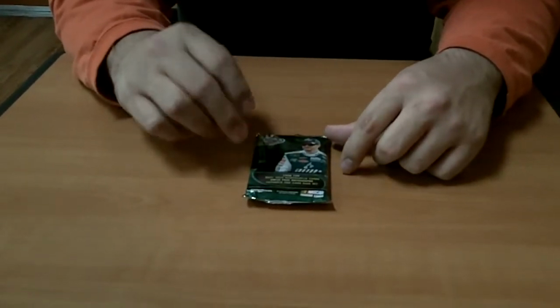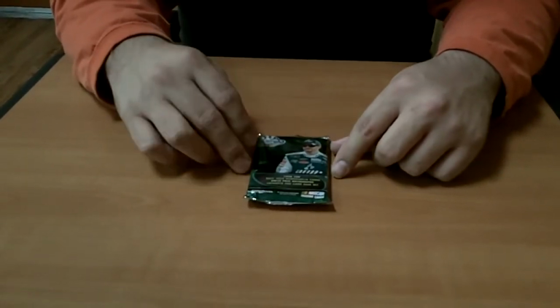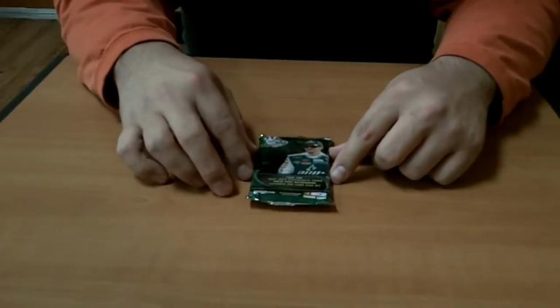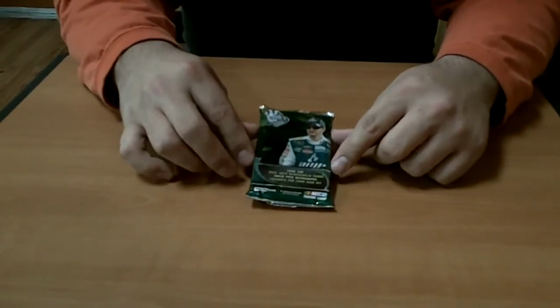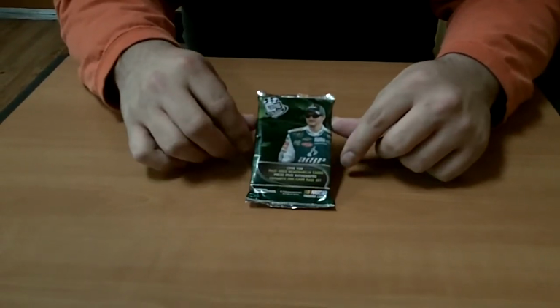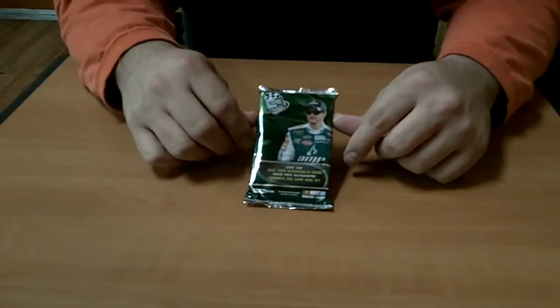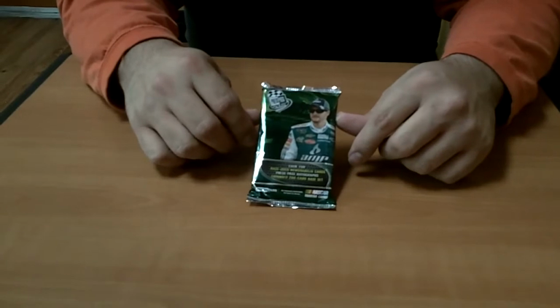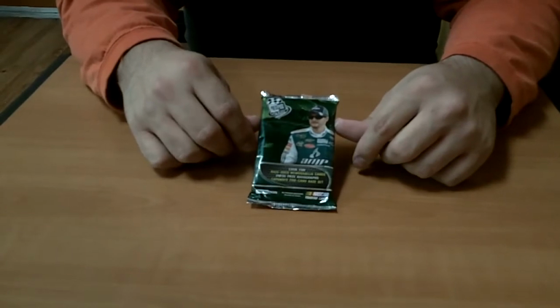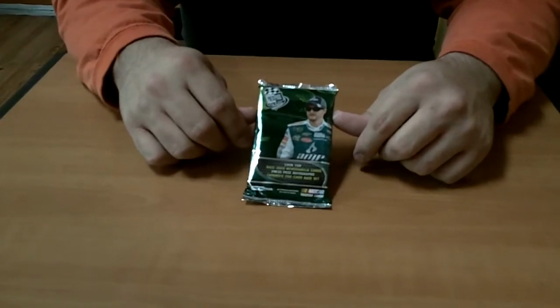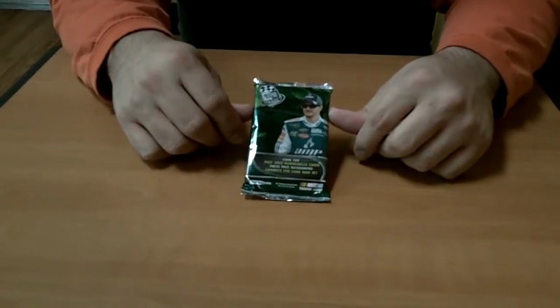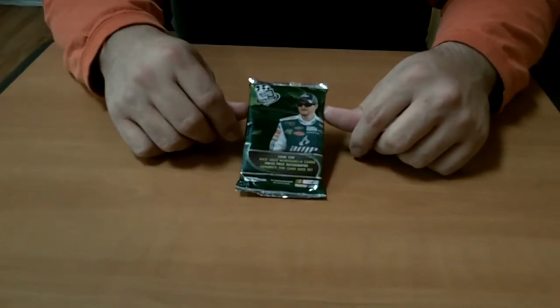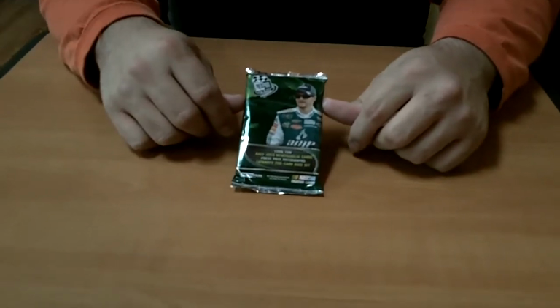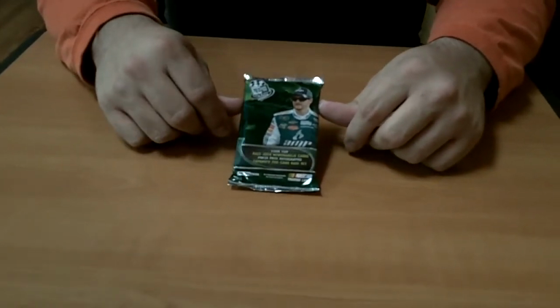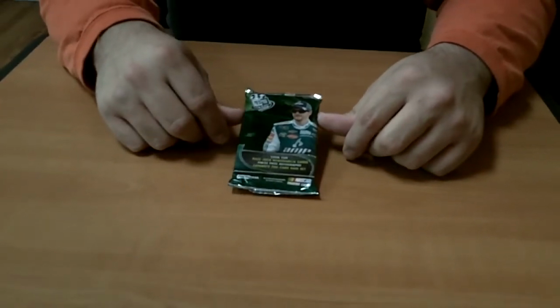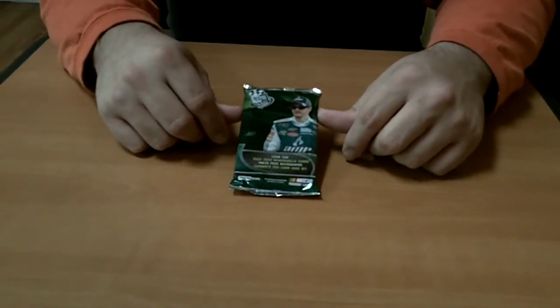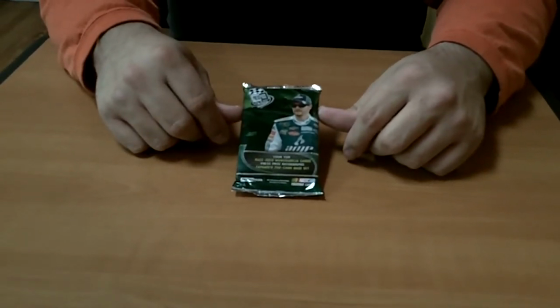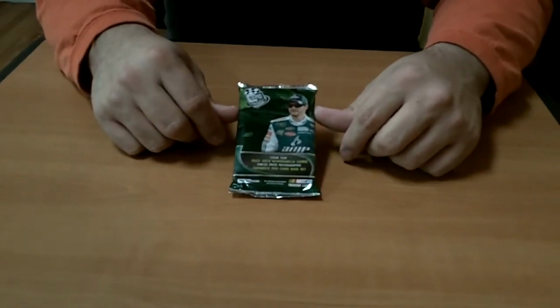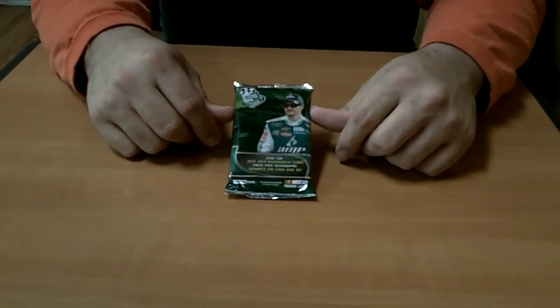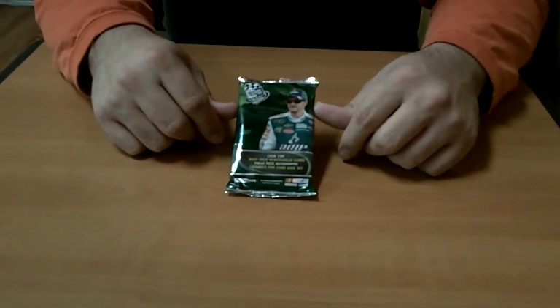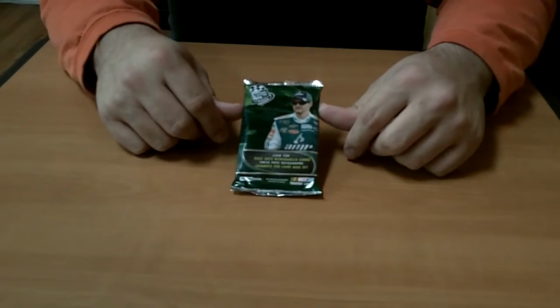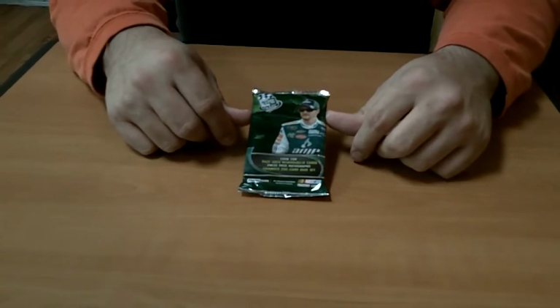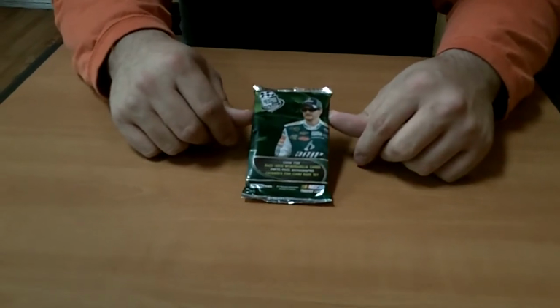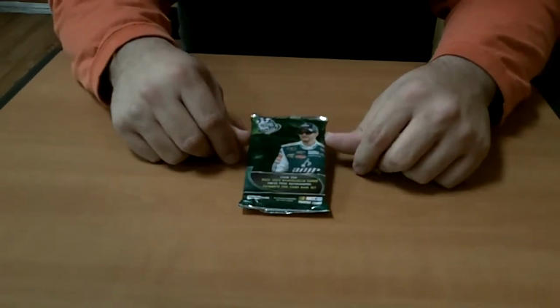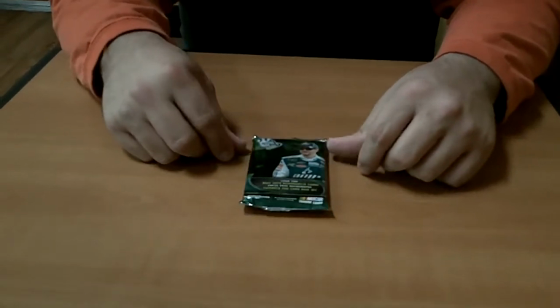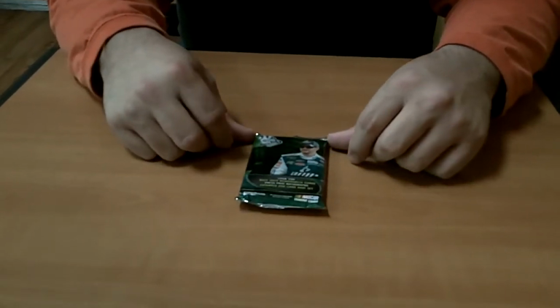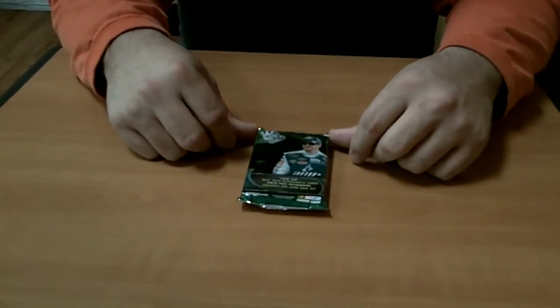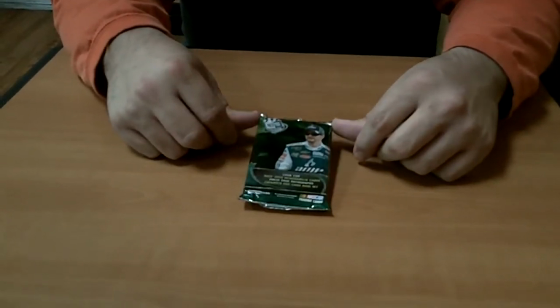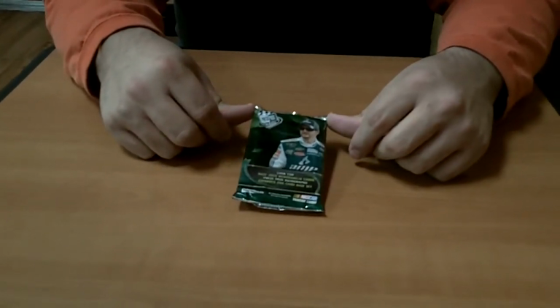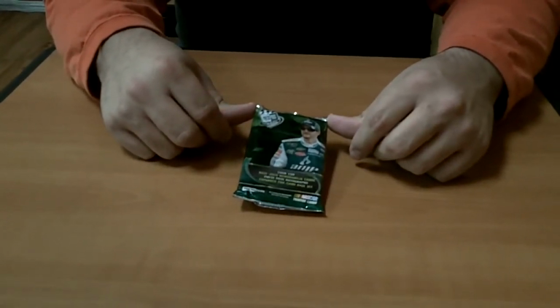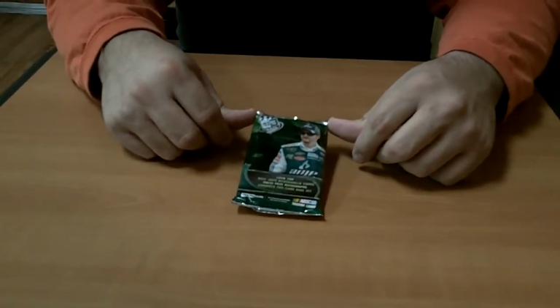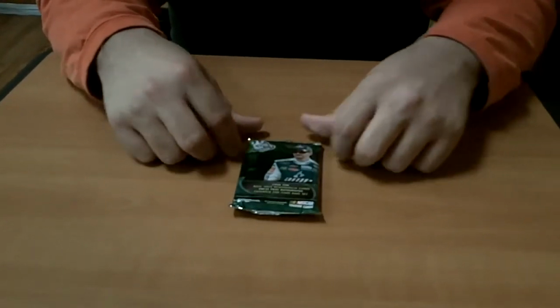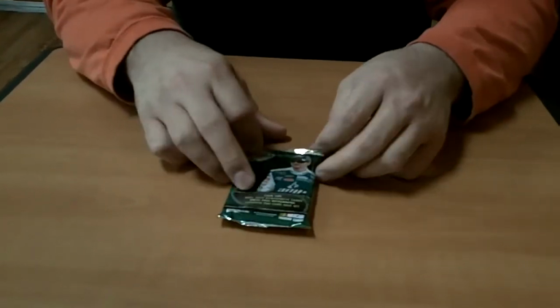If you'd like to learn how to find autographs and memorabilia out of 2011 Press Pass Racing, please go to our website, www.PackSearchers.com, and you can learn from there, and you can learn from all other sports as well. So, here we go.